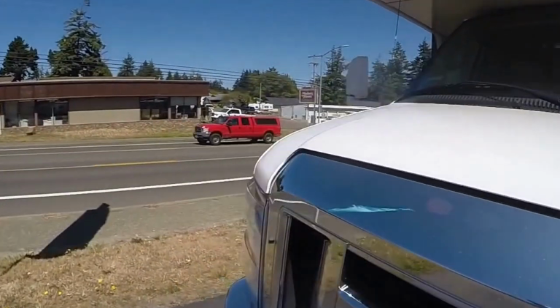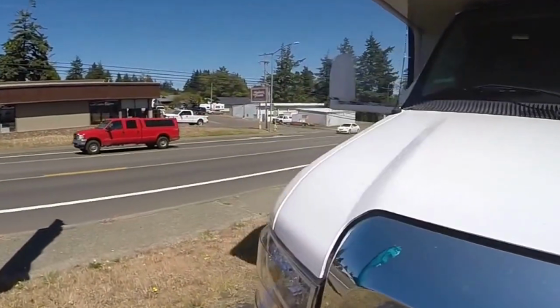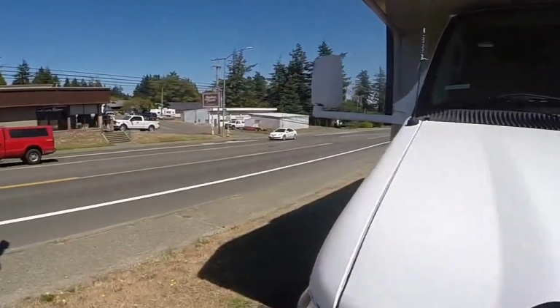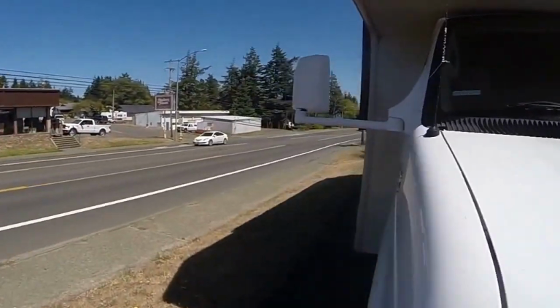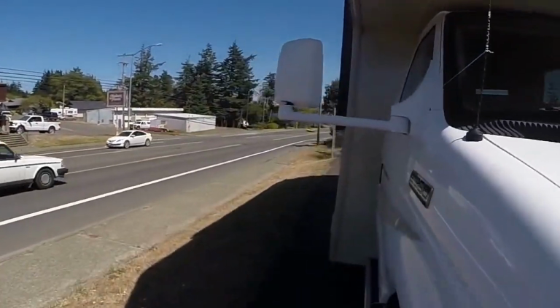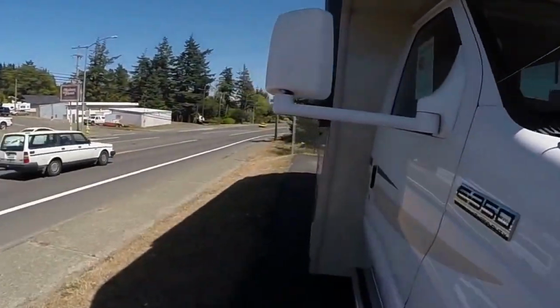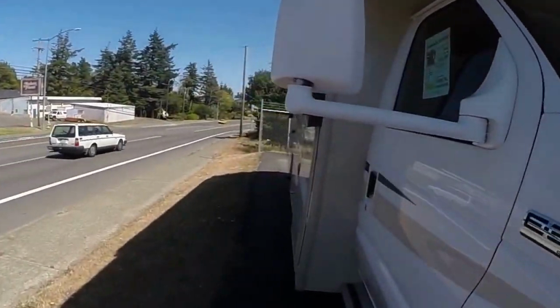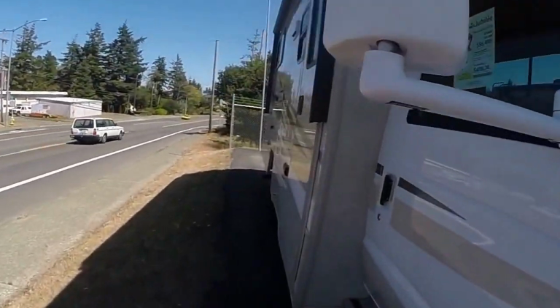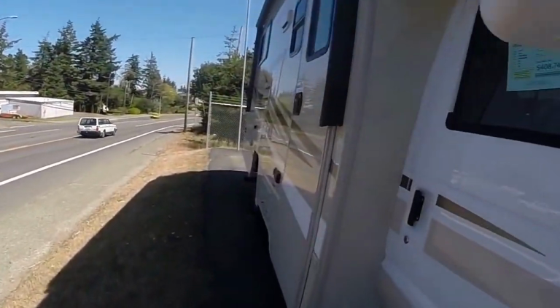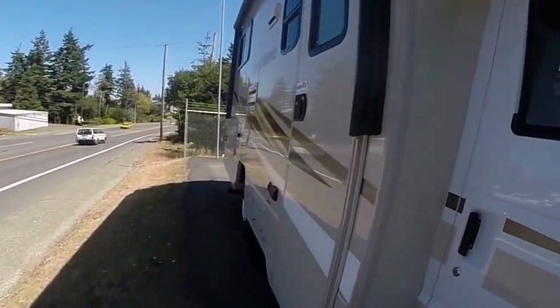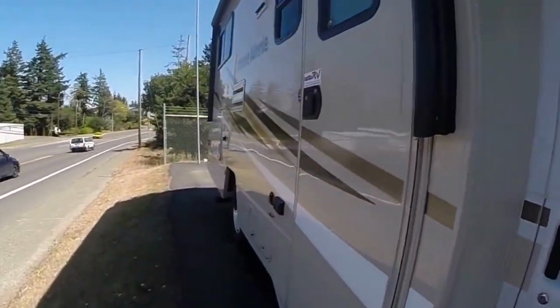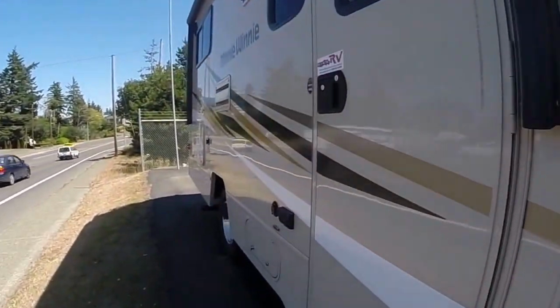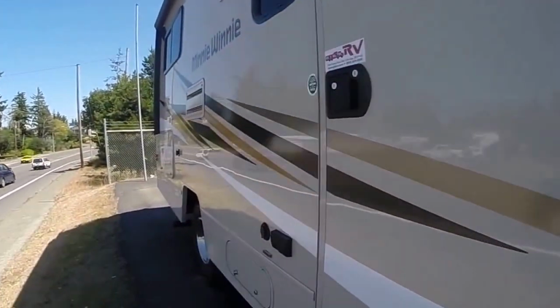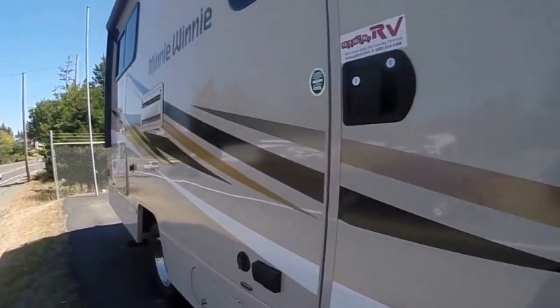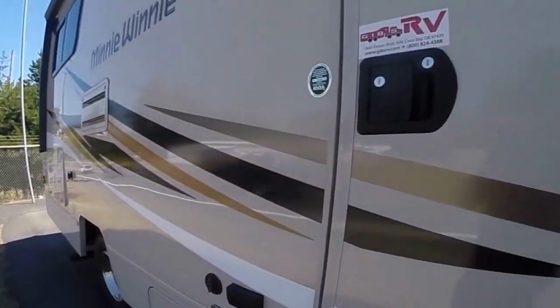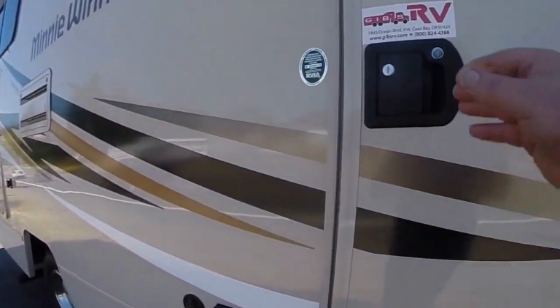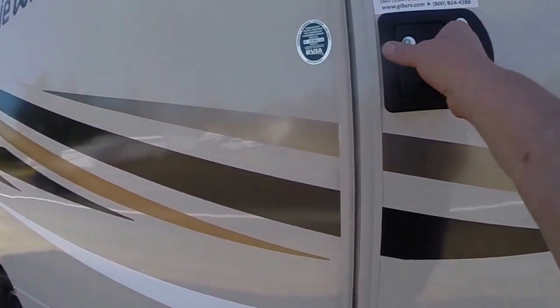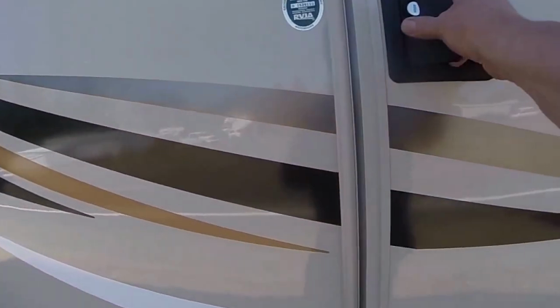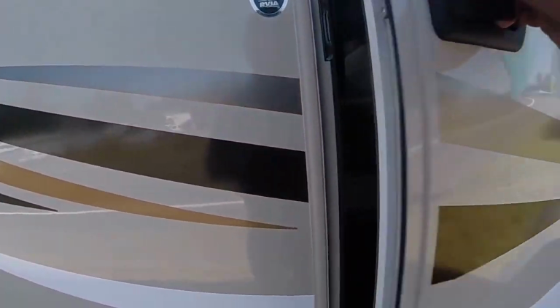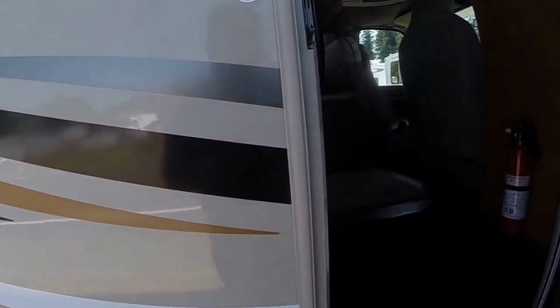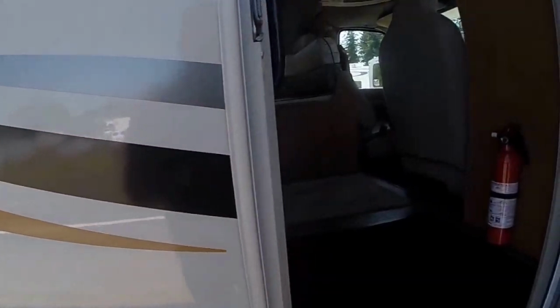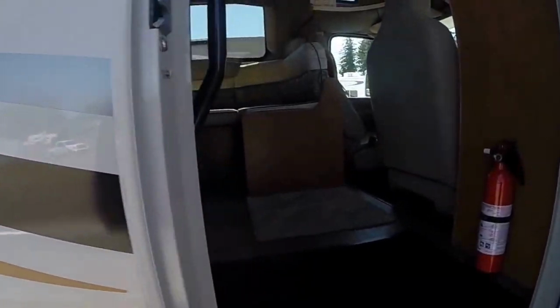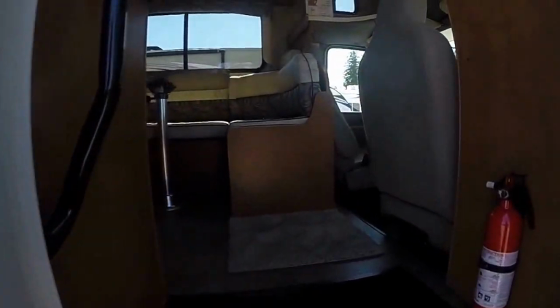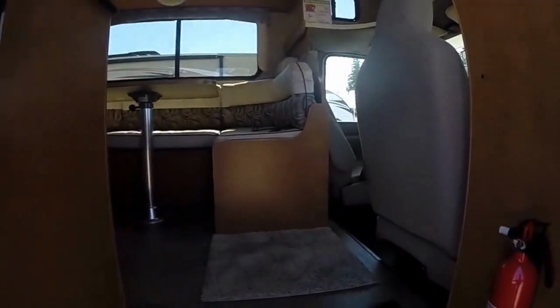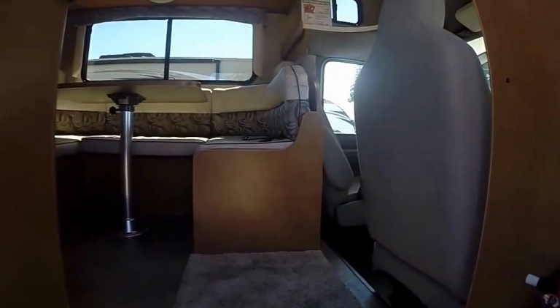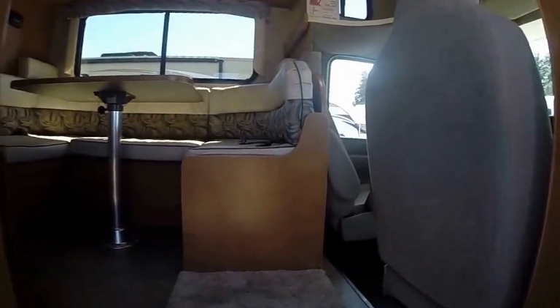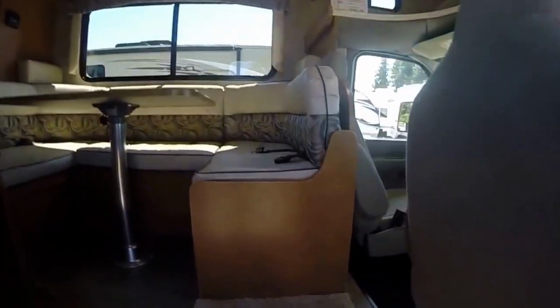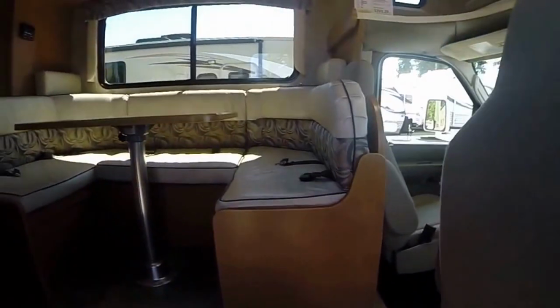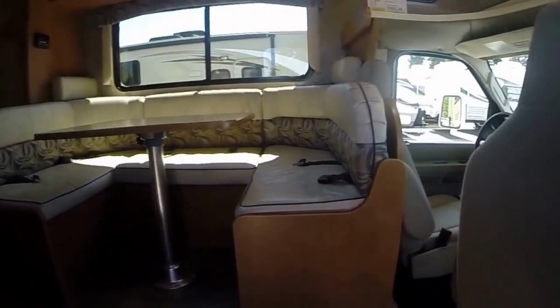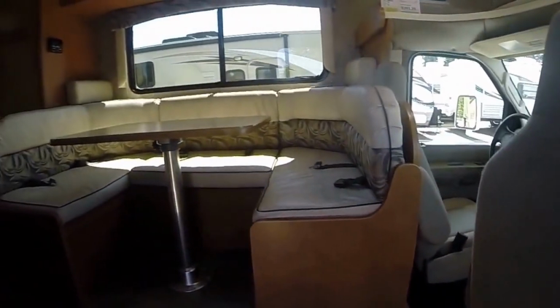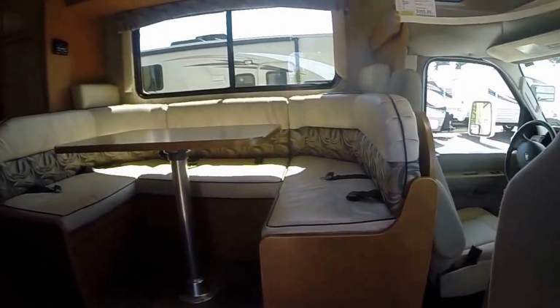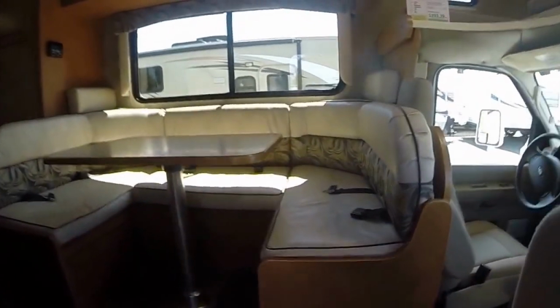Let's take a look at the interior. The nice thing about these is you can park them in a regular parking place downtown — you don't have to go to a superstore to find a place to park.